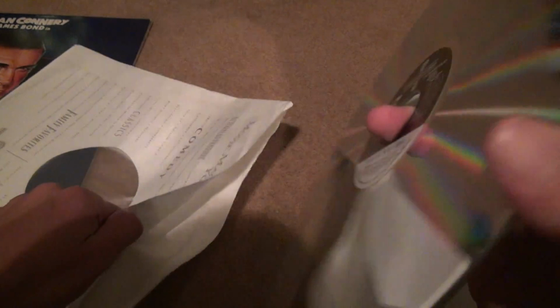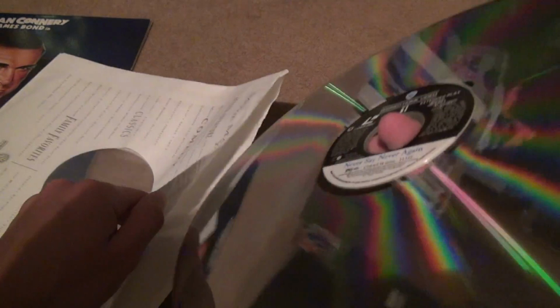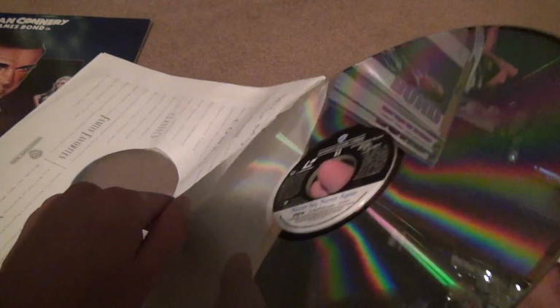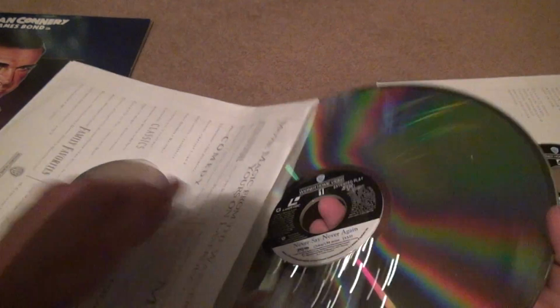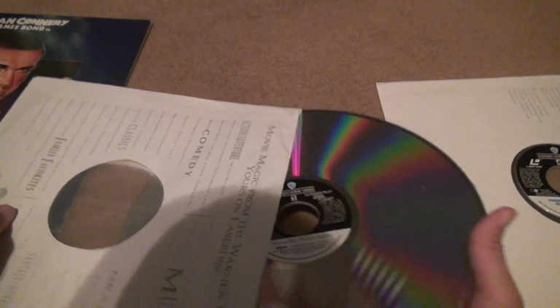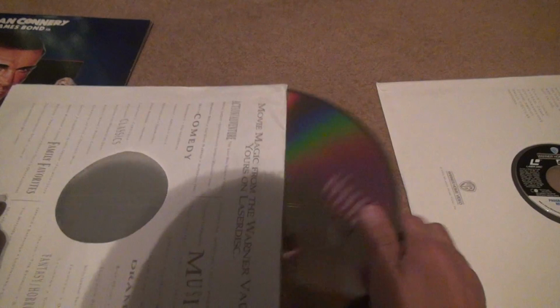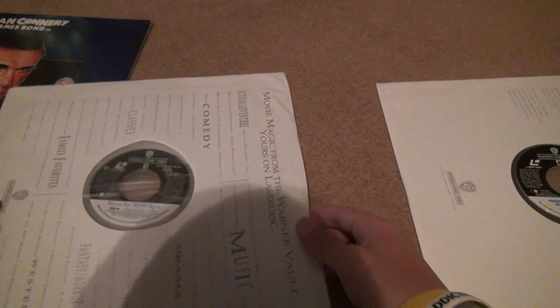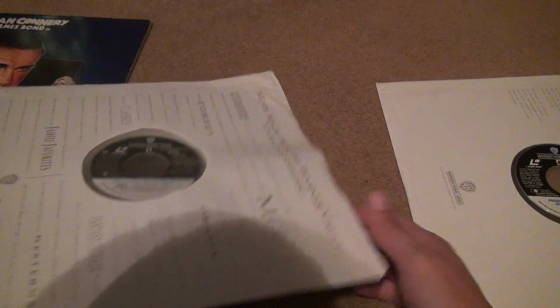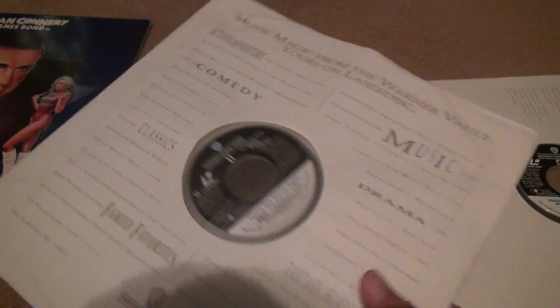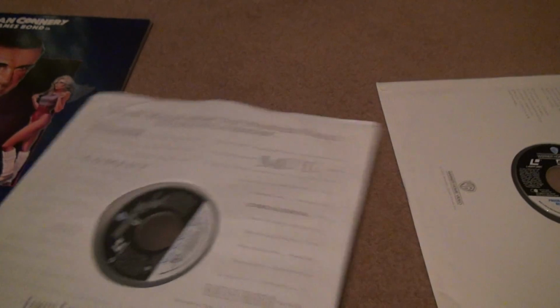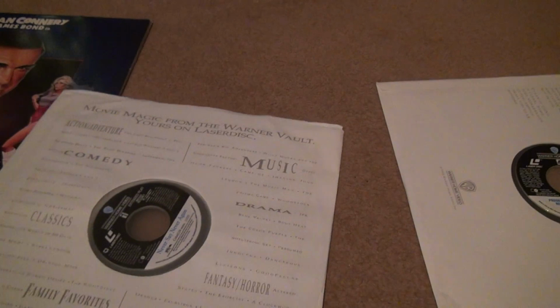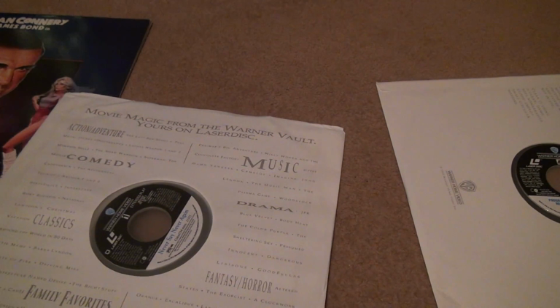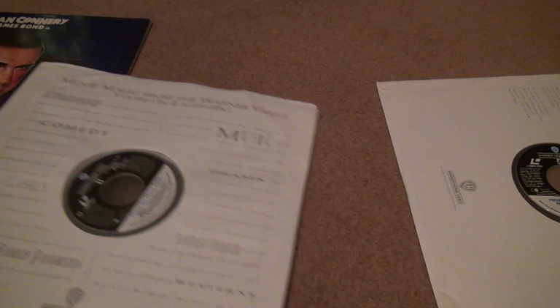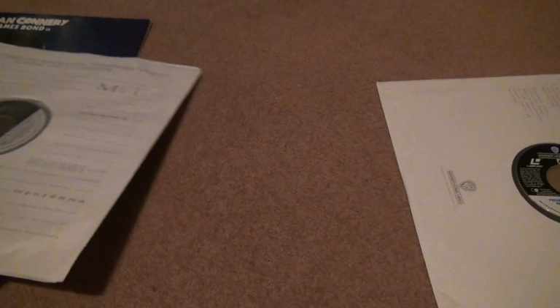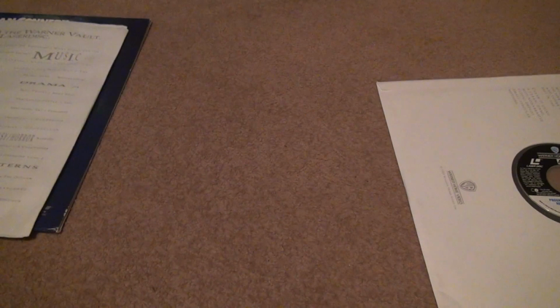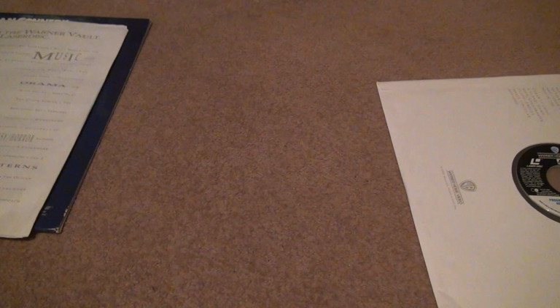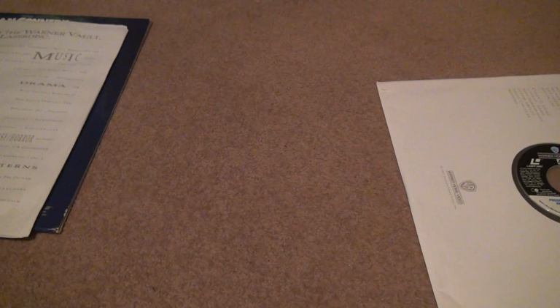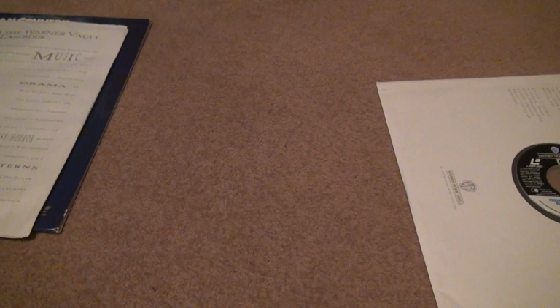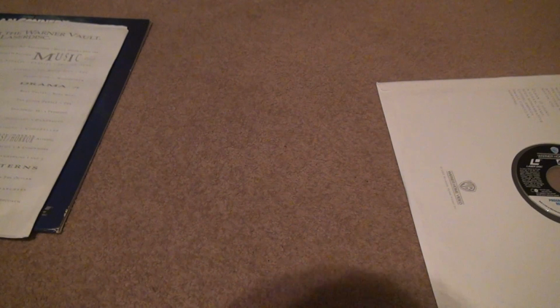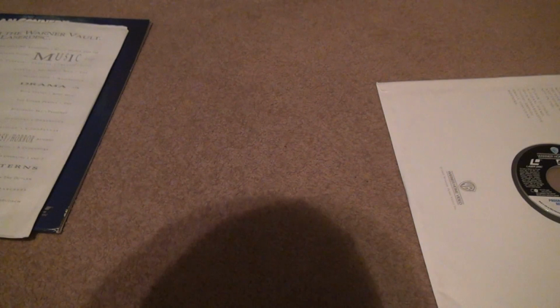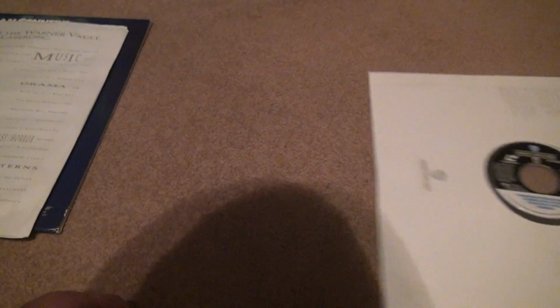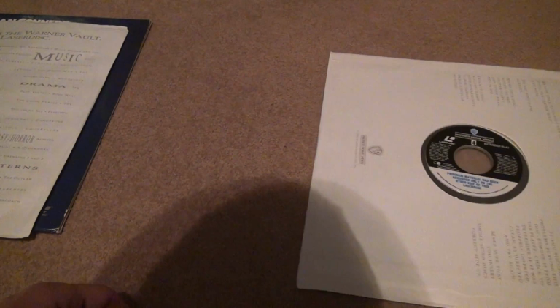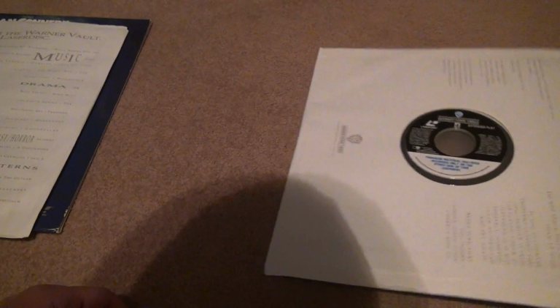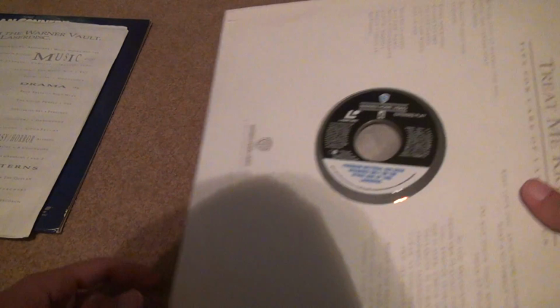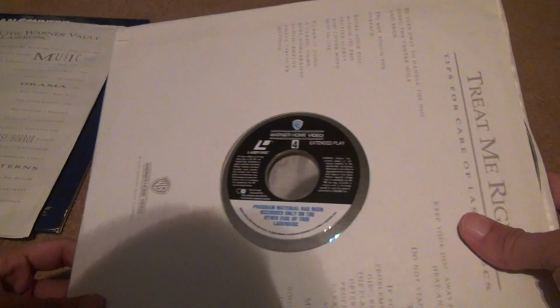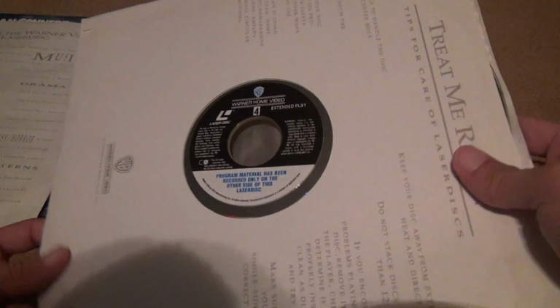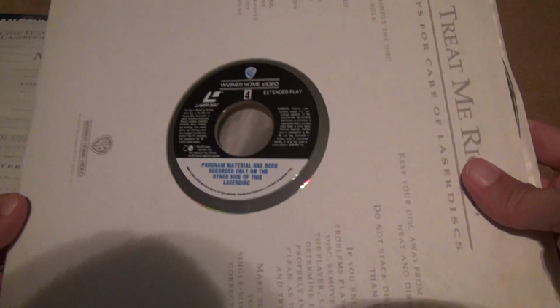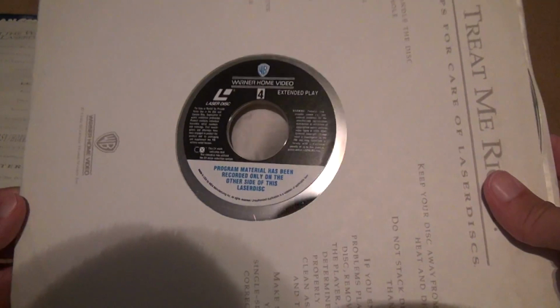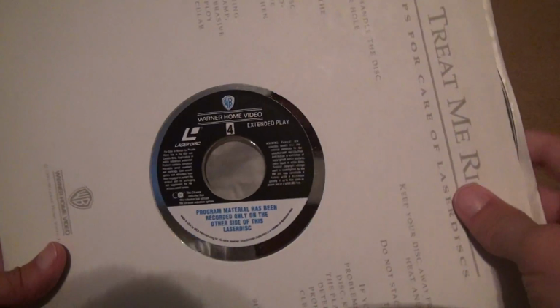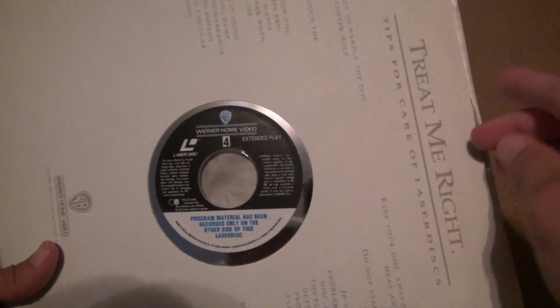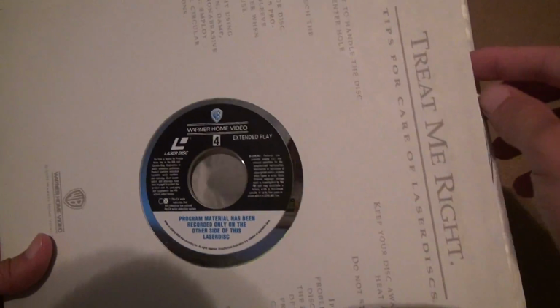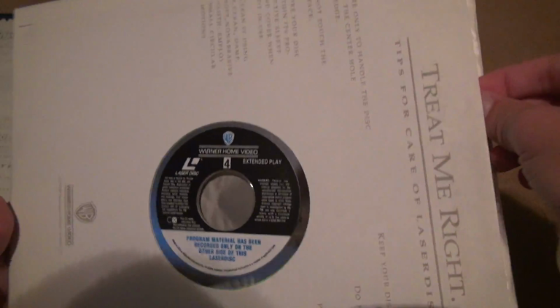They all used to come in with a huge amount of scratches and stuff, but if you pay attention and buy from the right seller, they'll come in good.